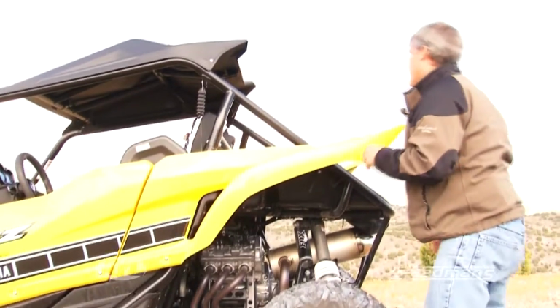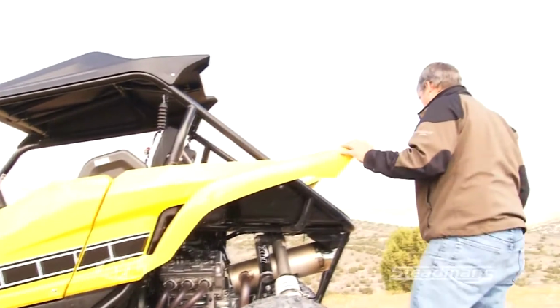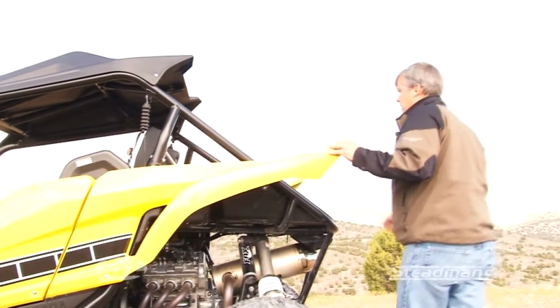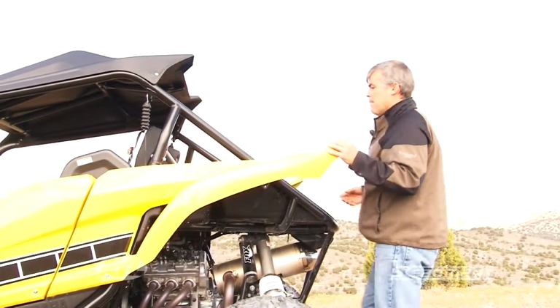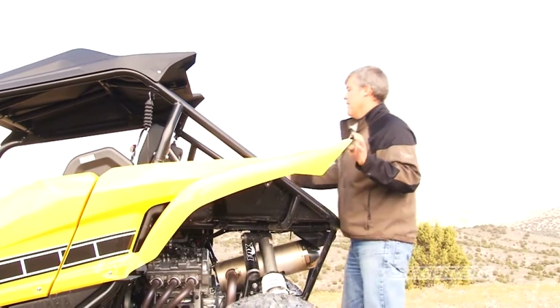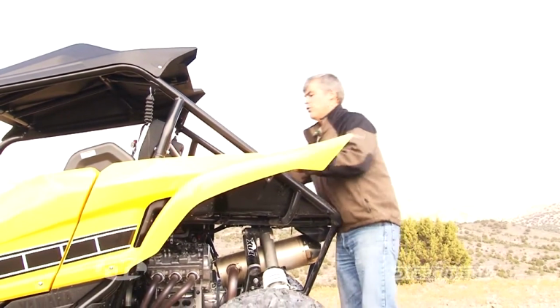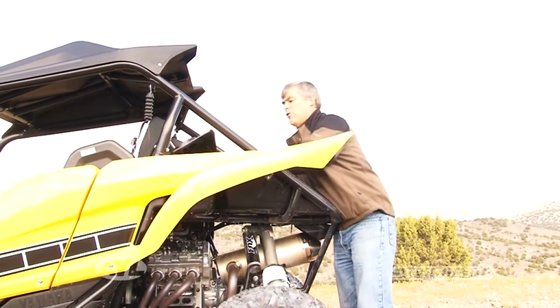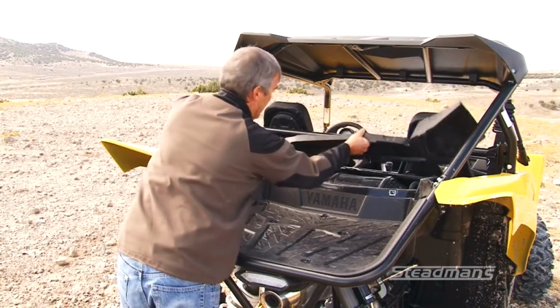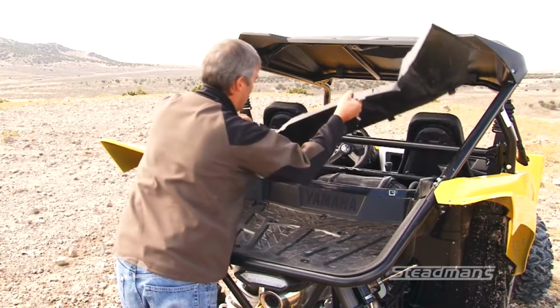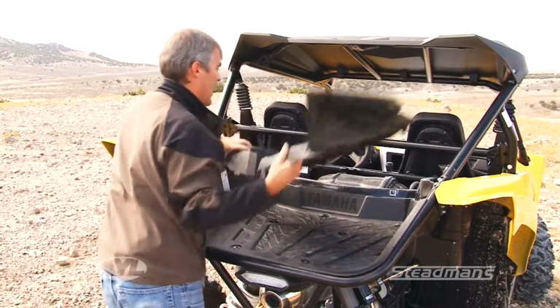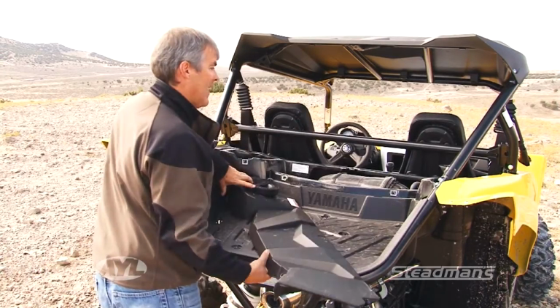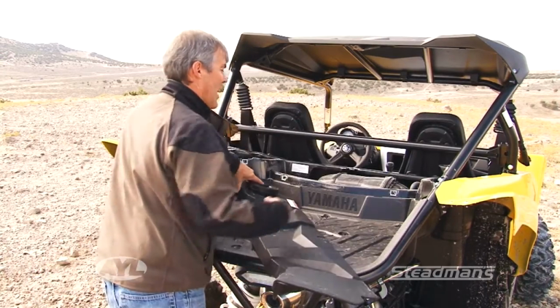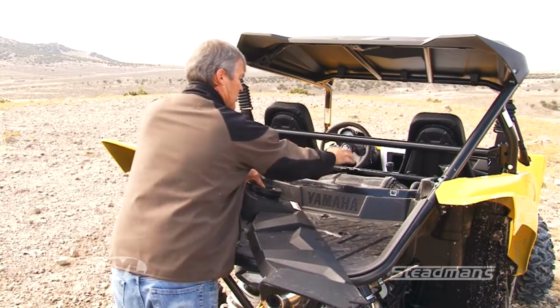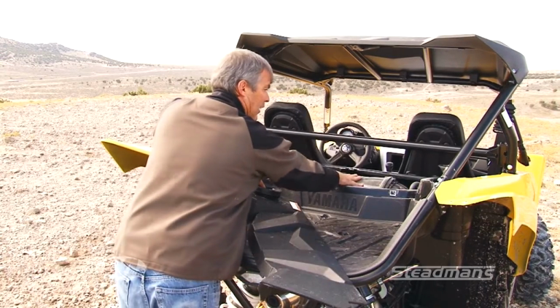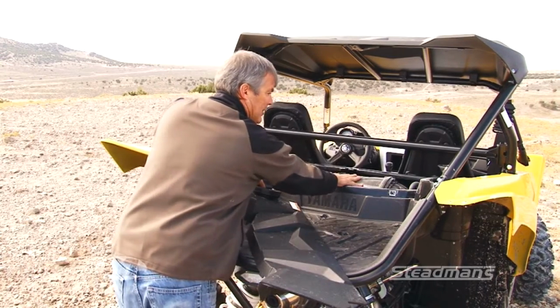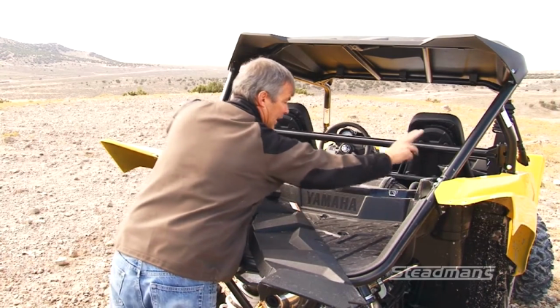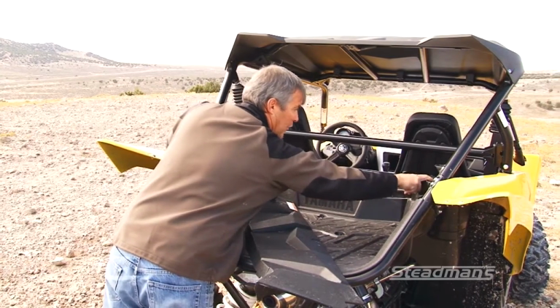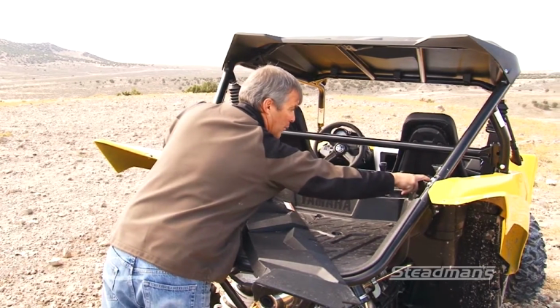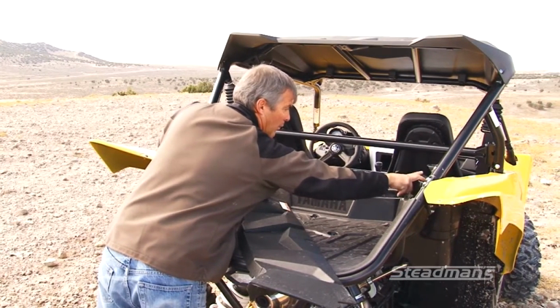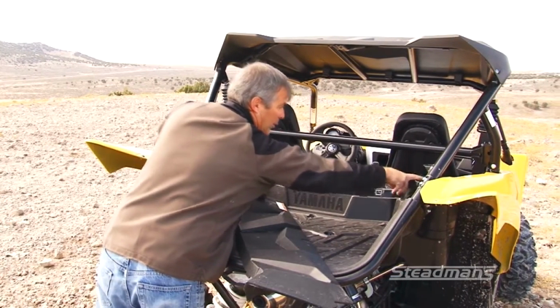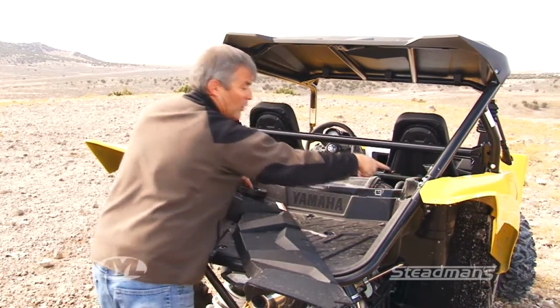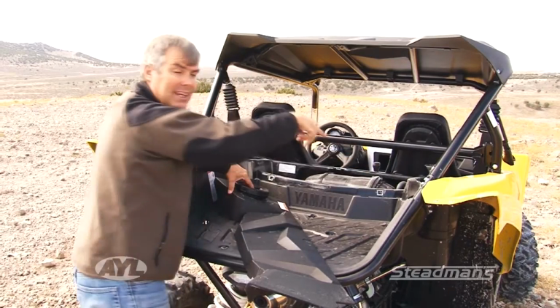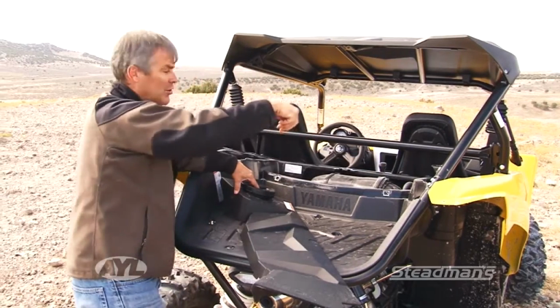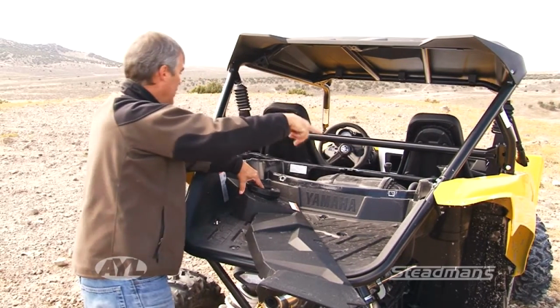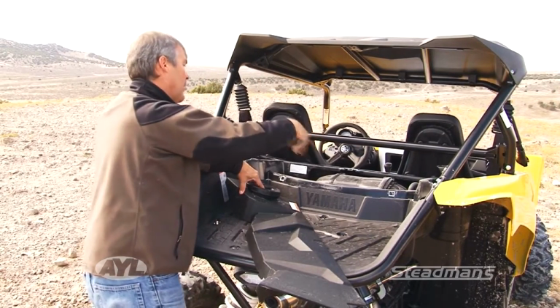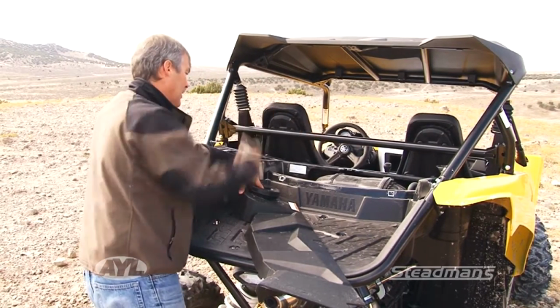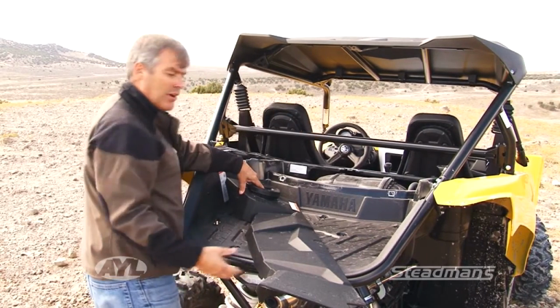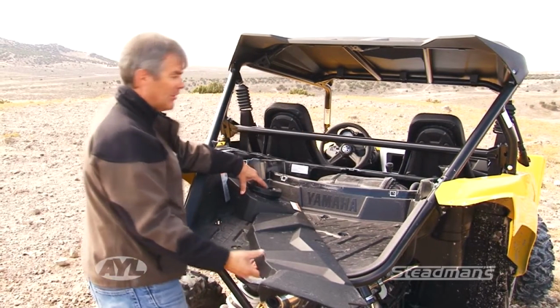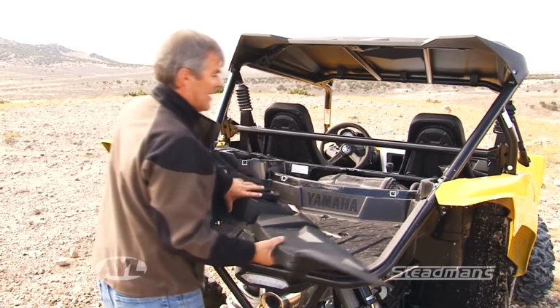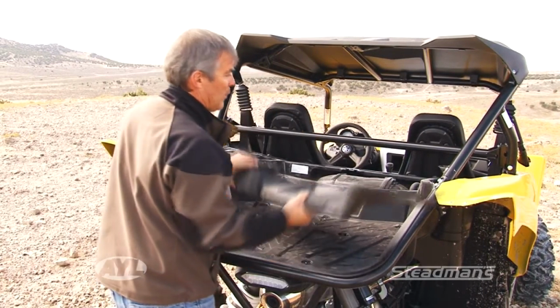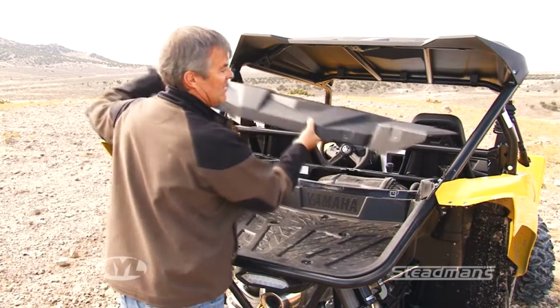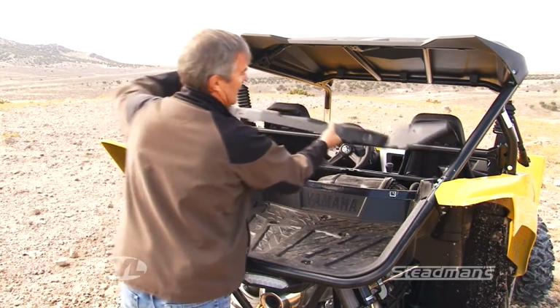Up here on the top, they've made a removable panel that gives you access to your air filter and also your remote oil reservoir tank. So you can check your oil right there, clean your air filter, and it's all really easy to get to.